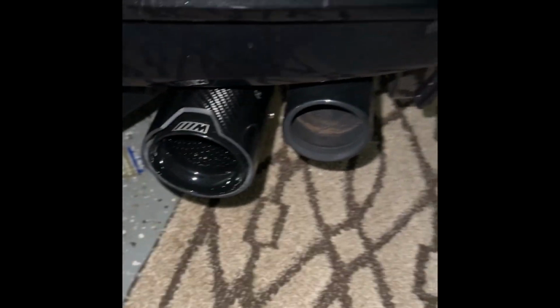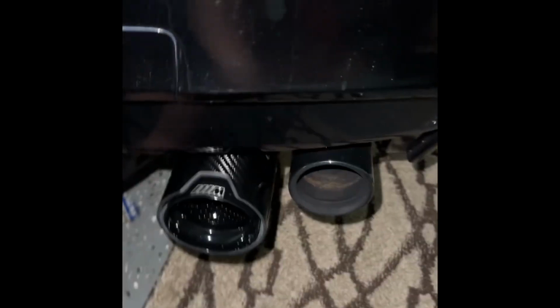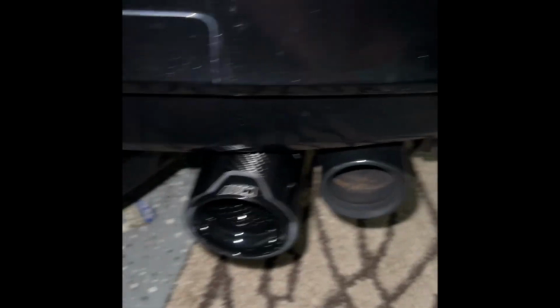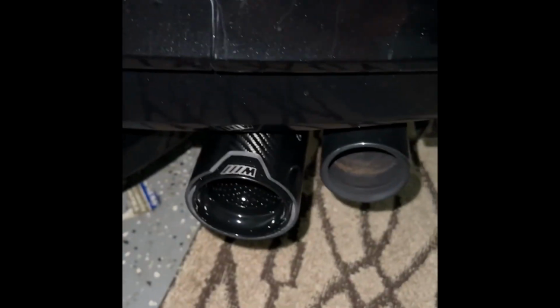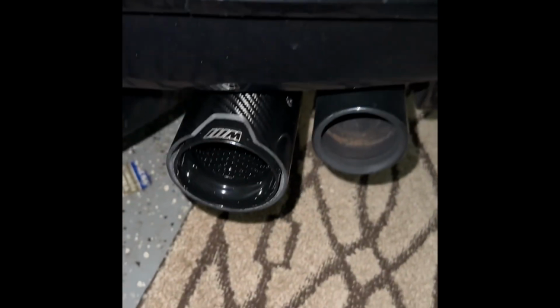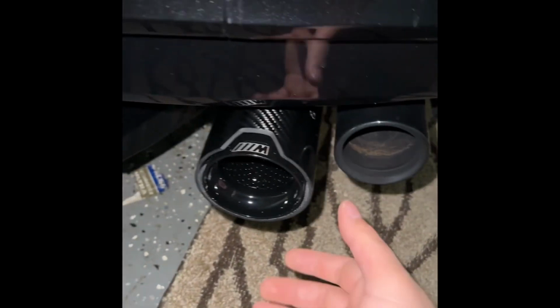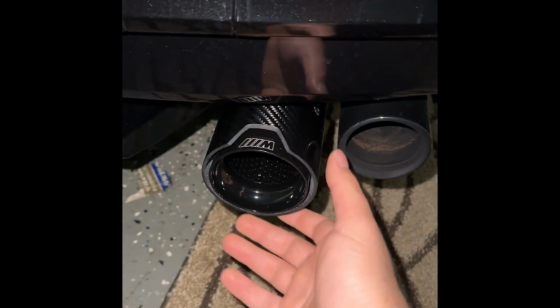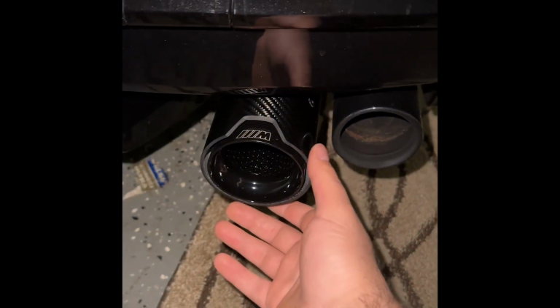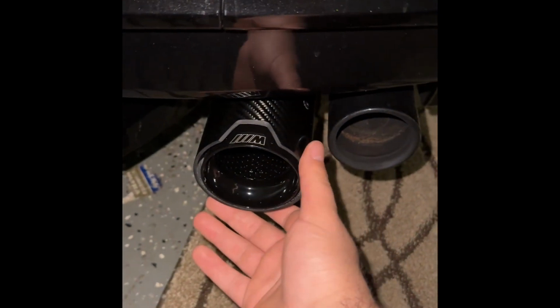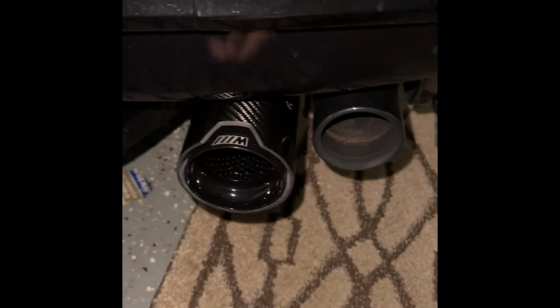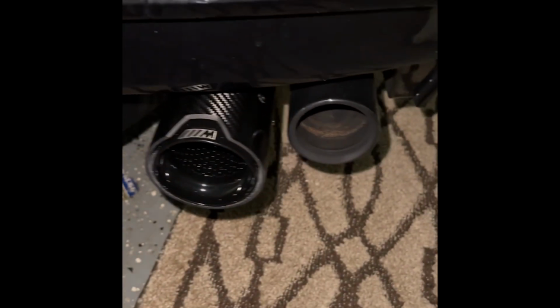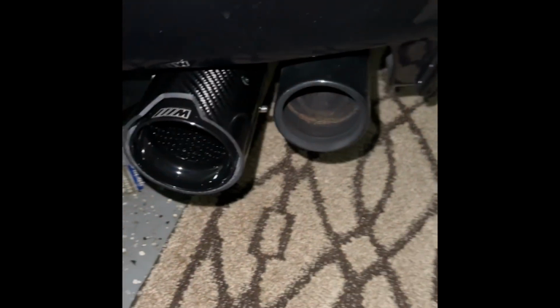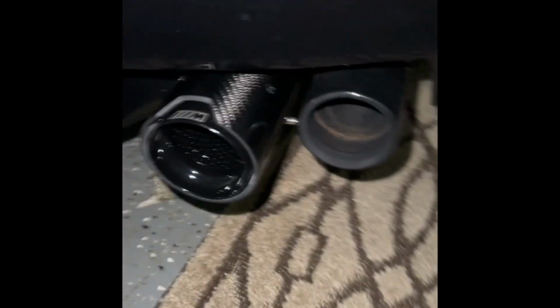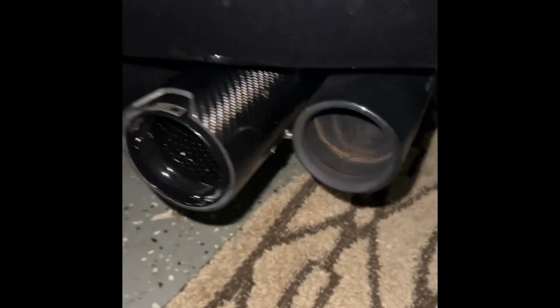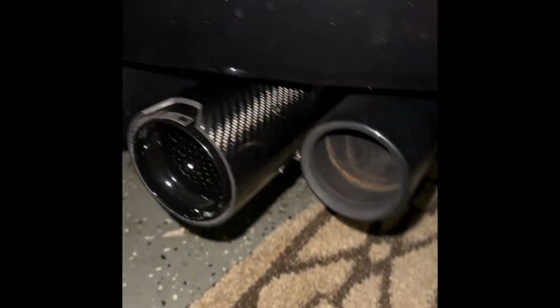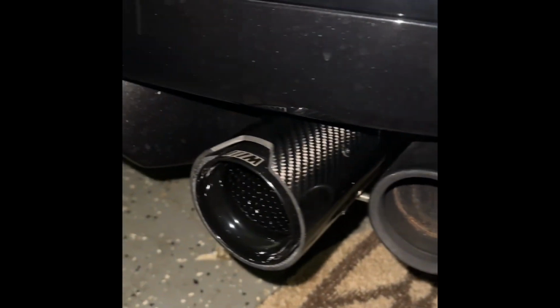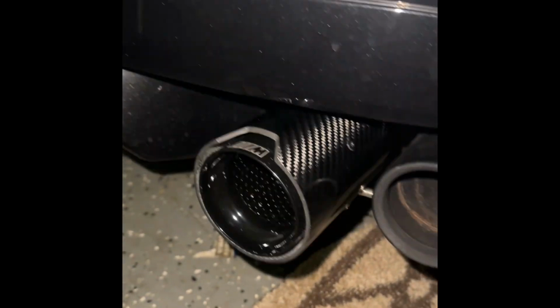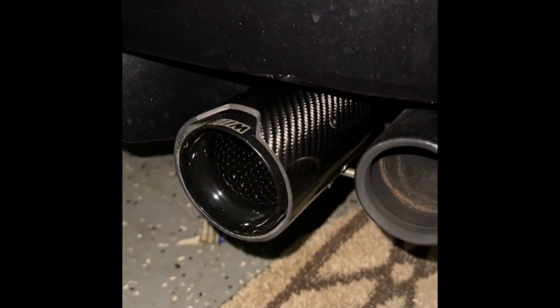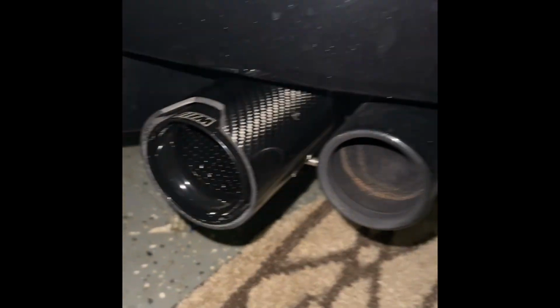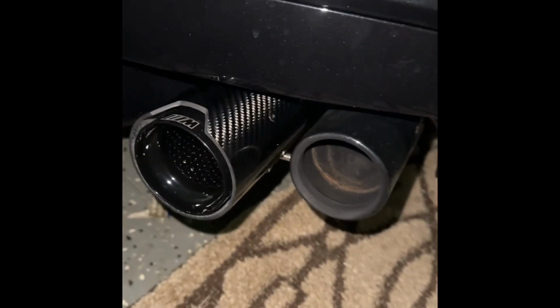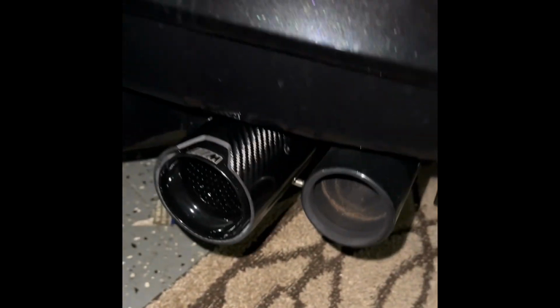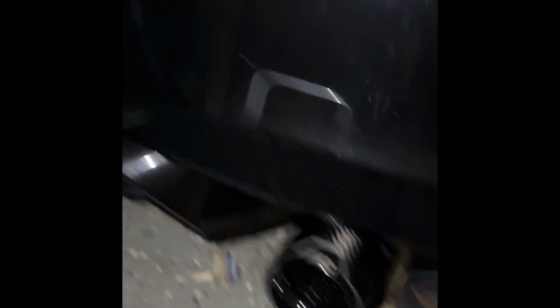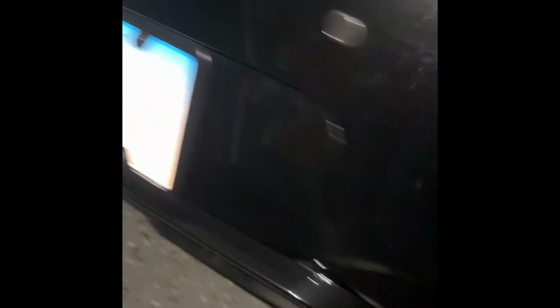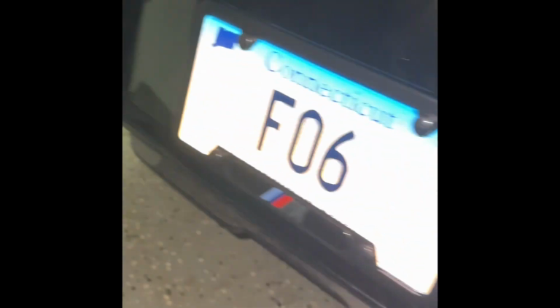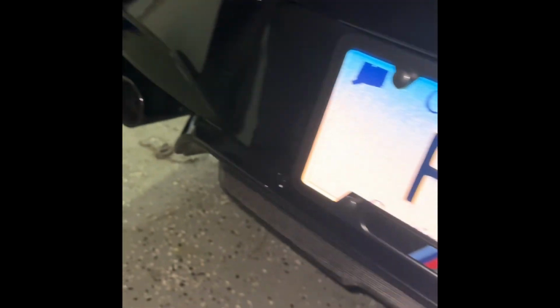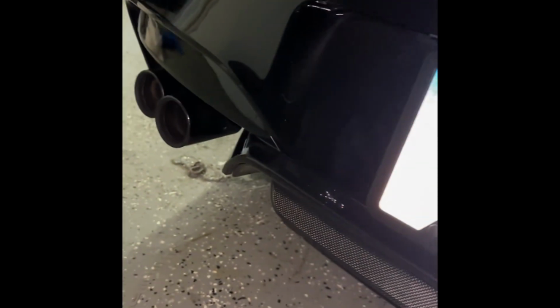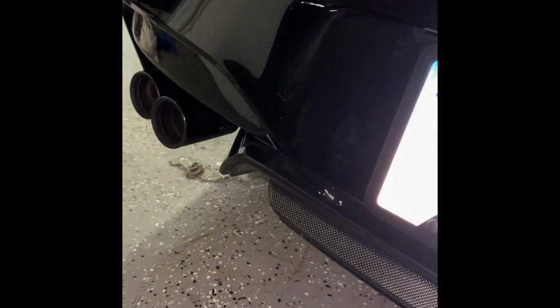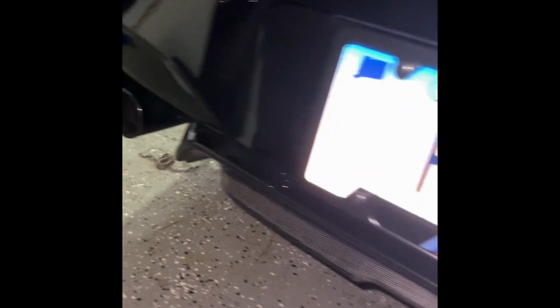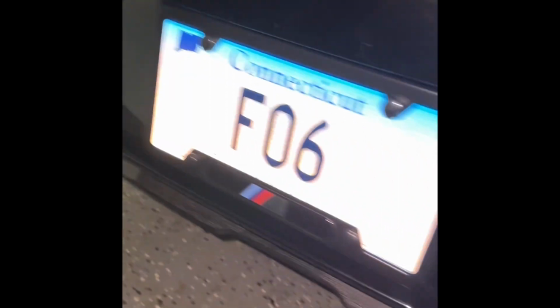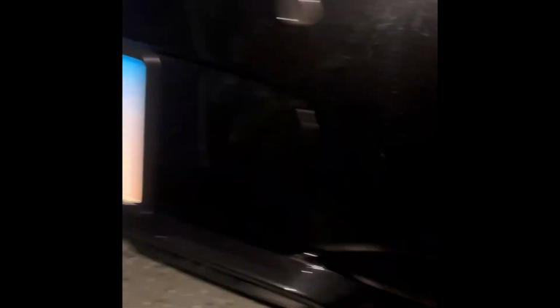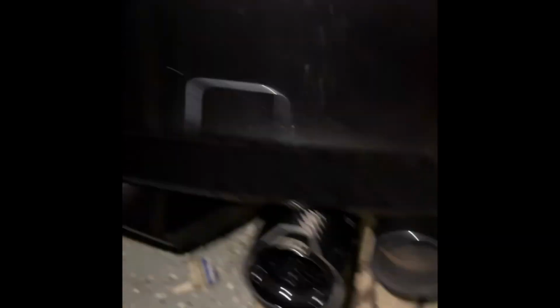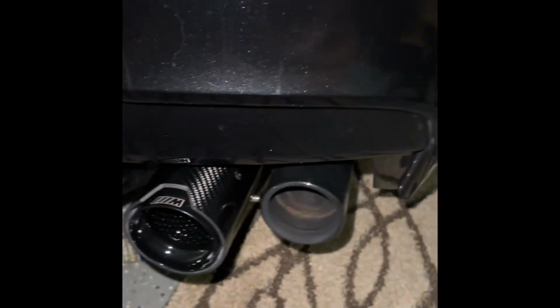I just fit this one in as a test fit to see if it'll fit, and so far it's looking pretty good. I'm trying to do all four of them — I'll let you guys know and see how it comes out.